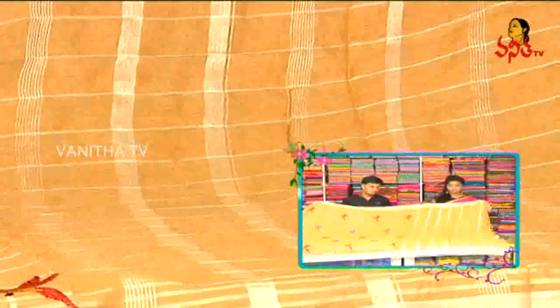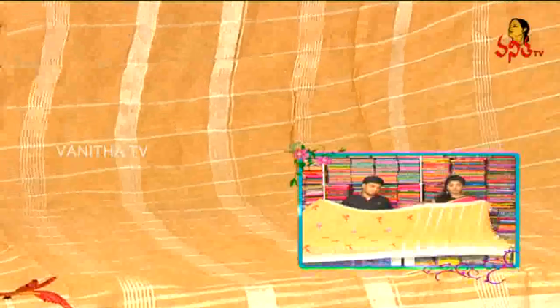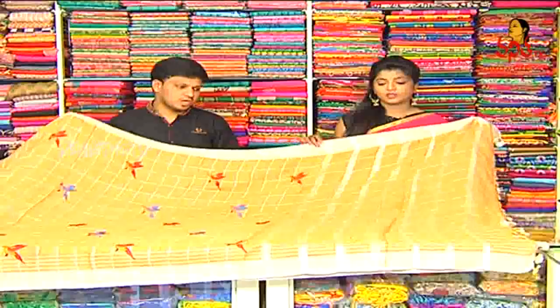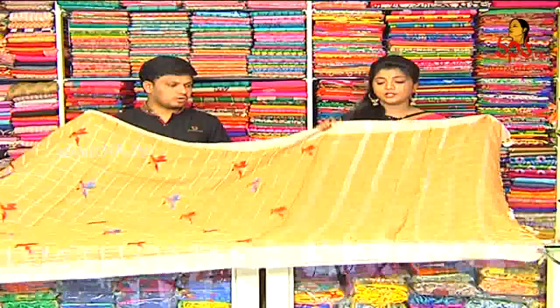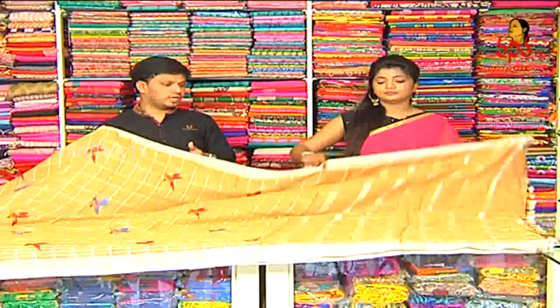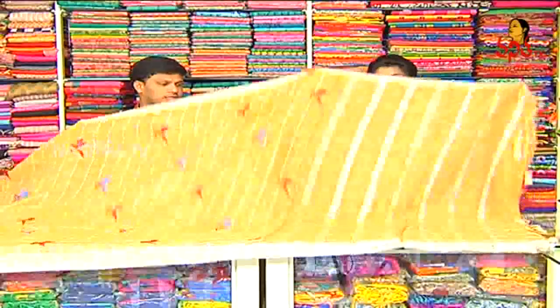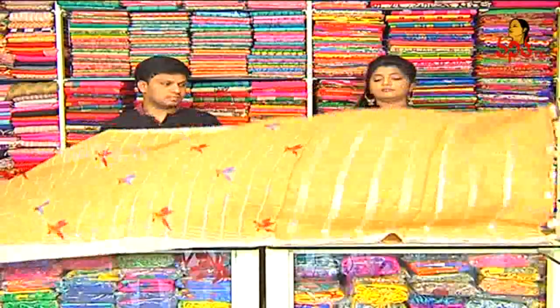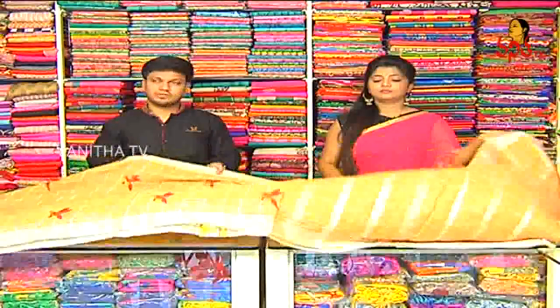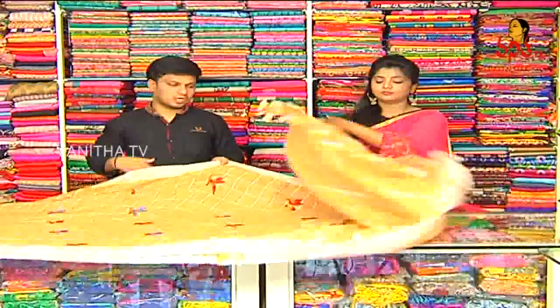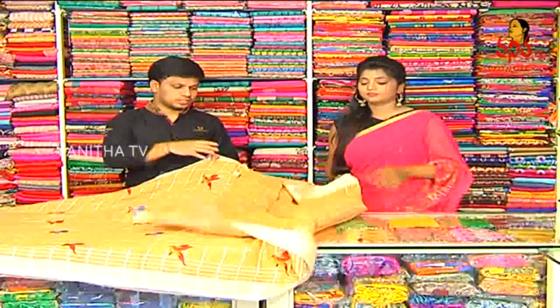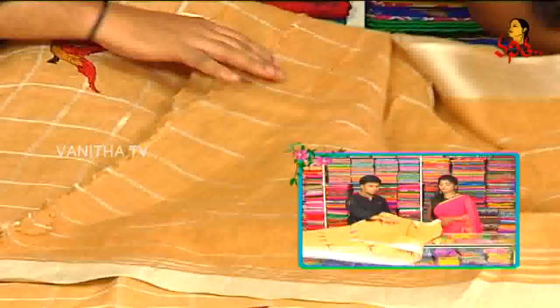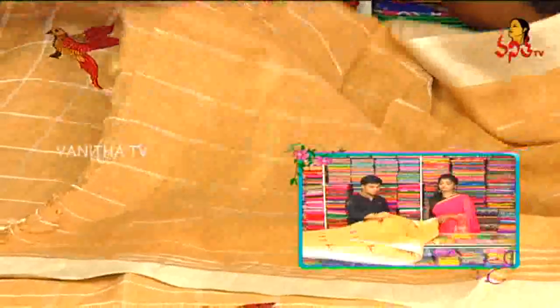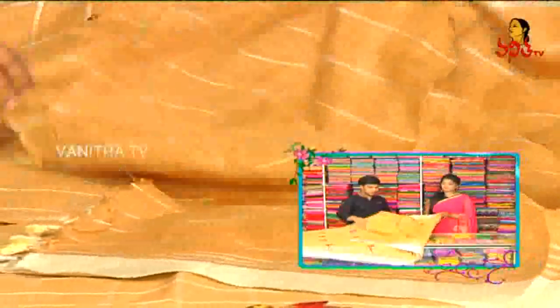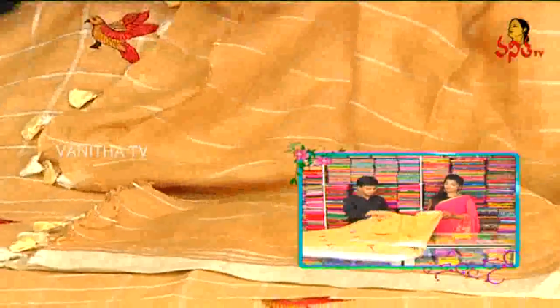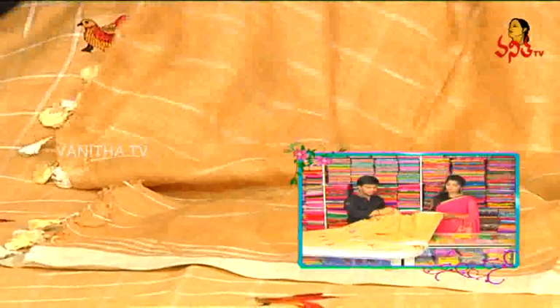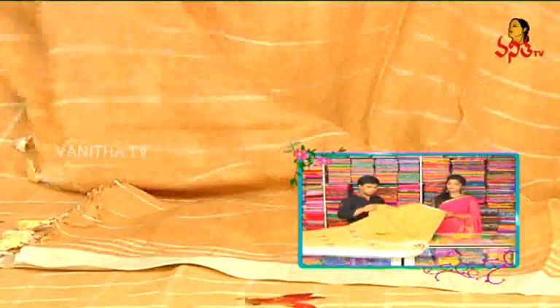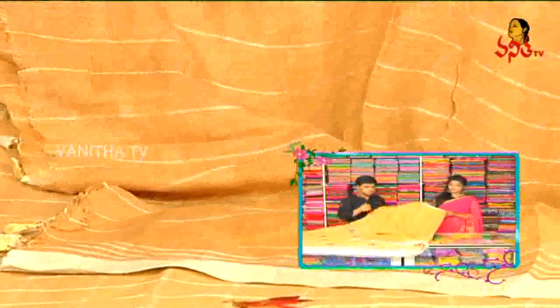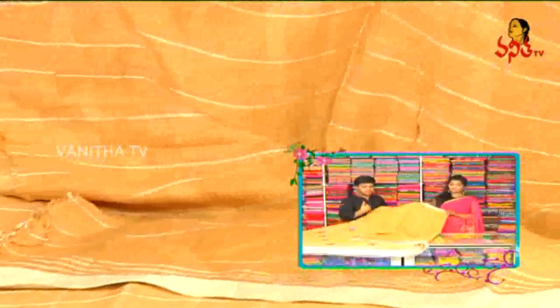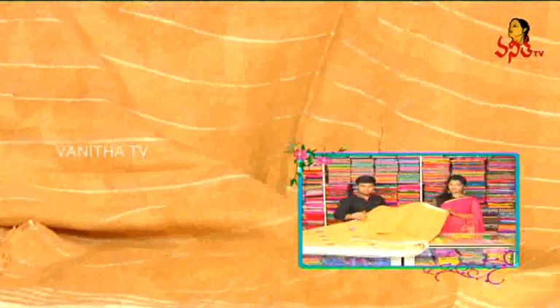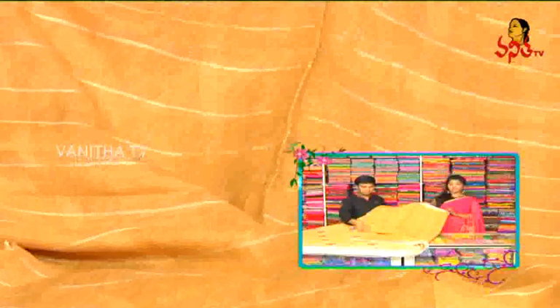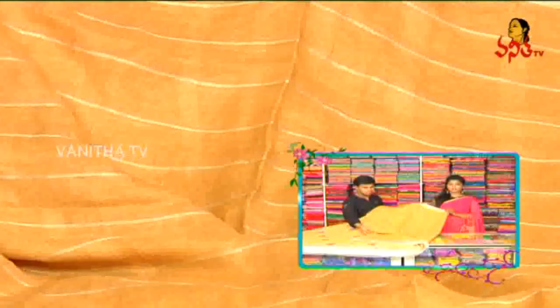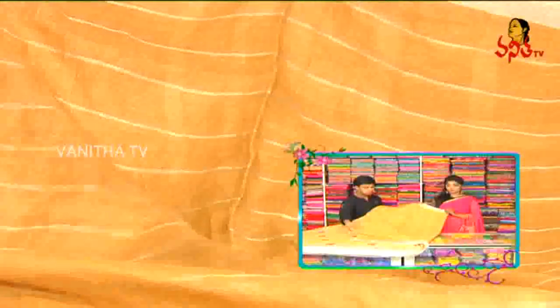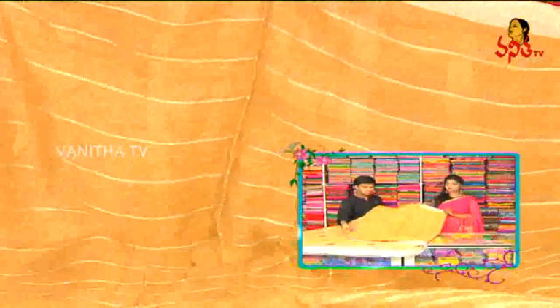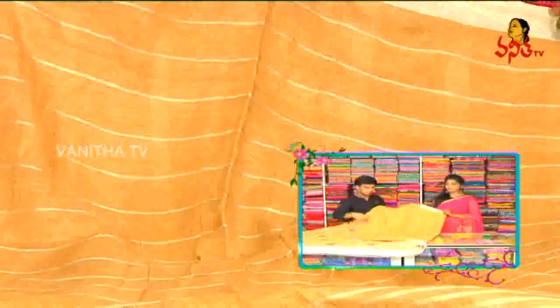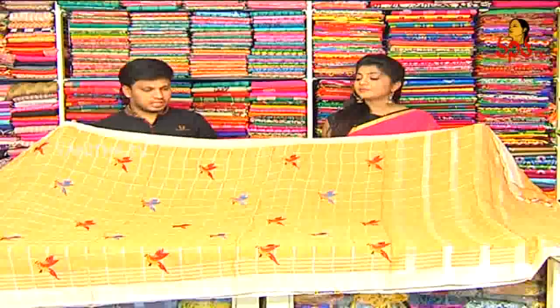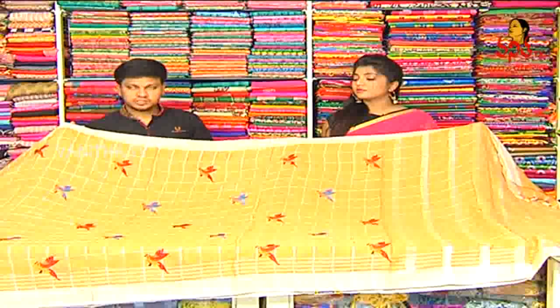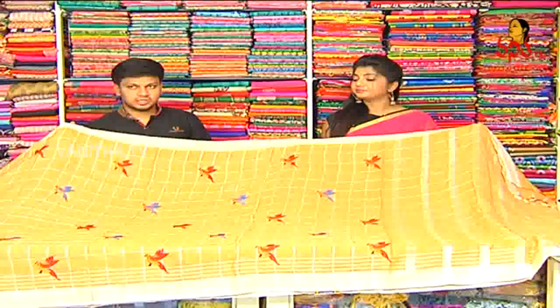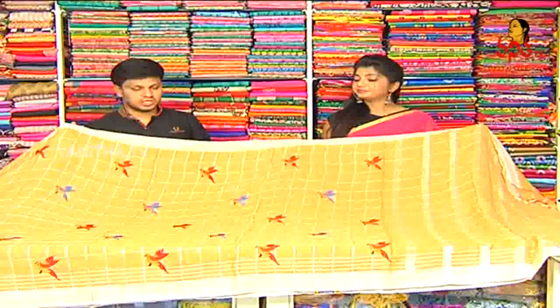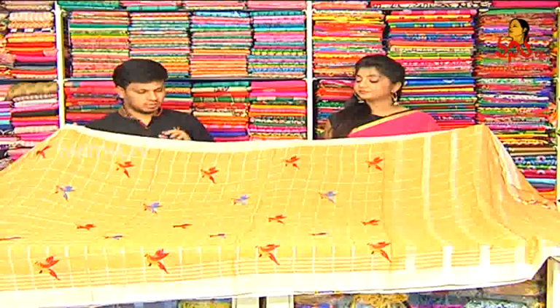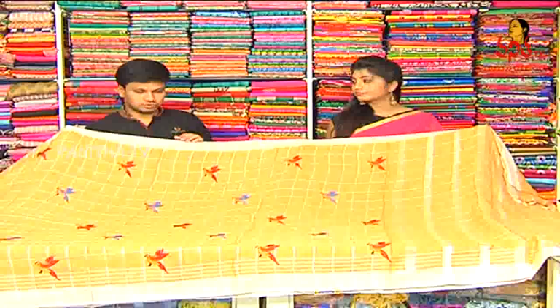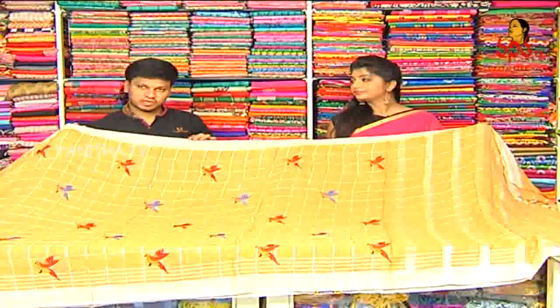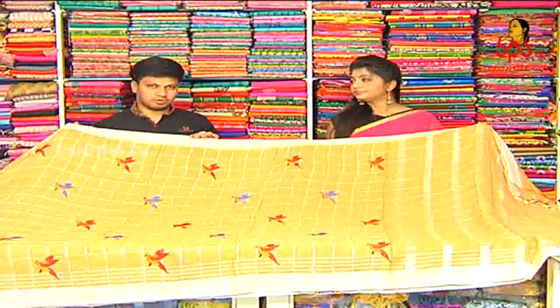I chose the blouse. I chose the same self color combinations, but I chose the cheques mix. I chose the preference. The cost is 2100 rupees.